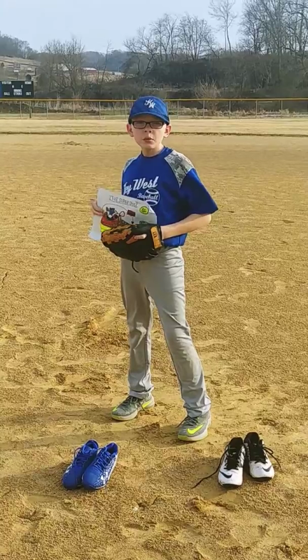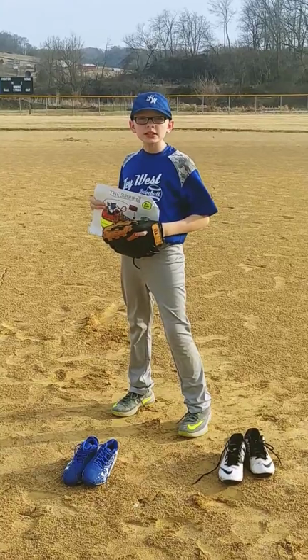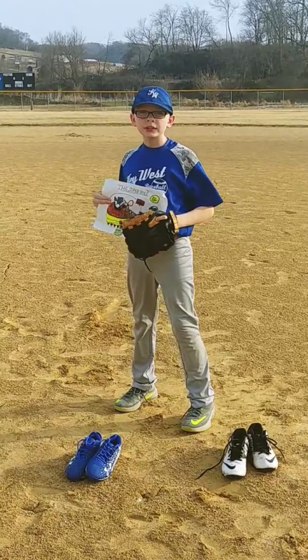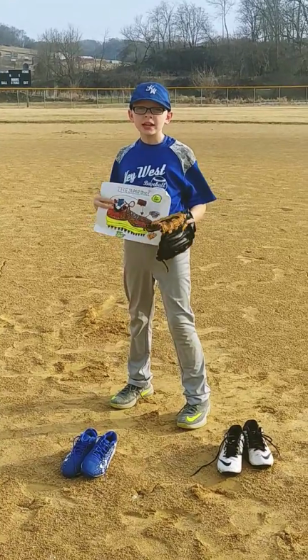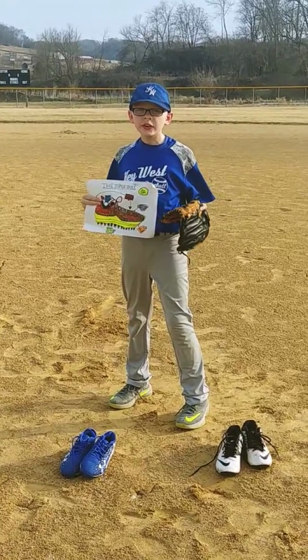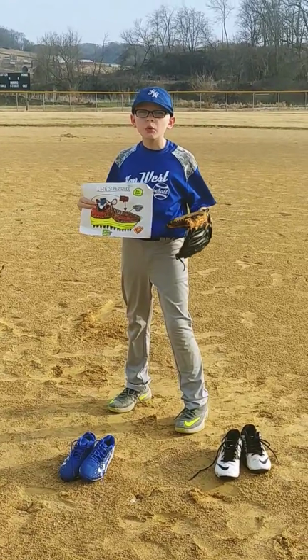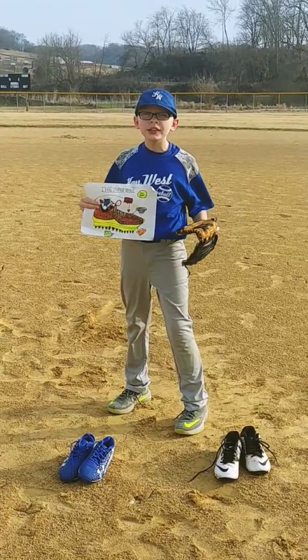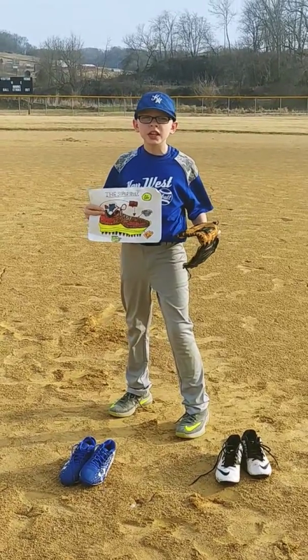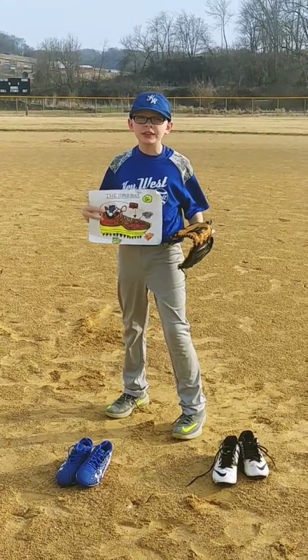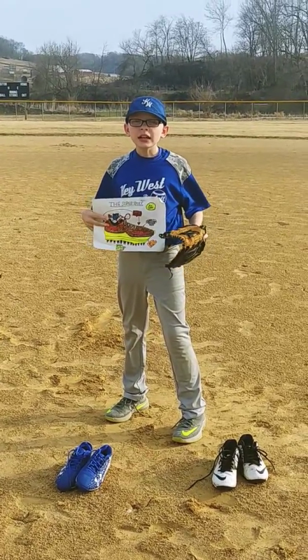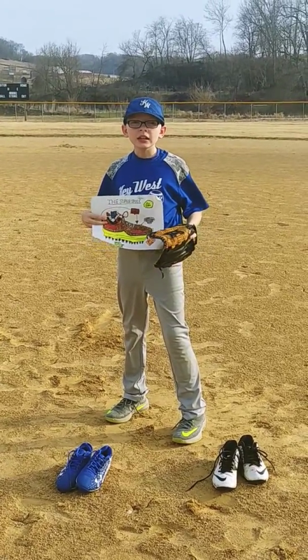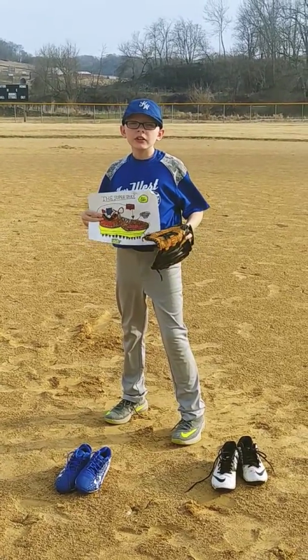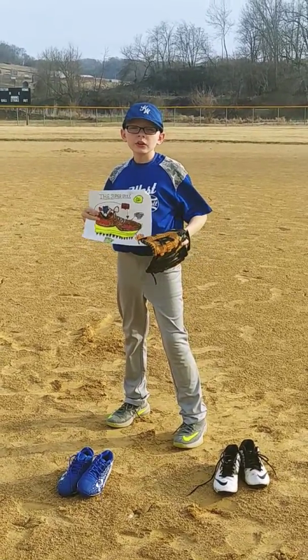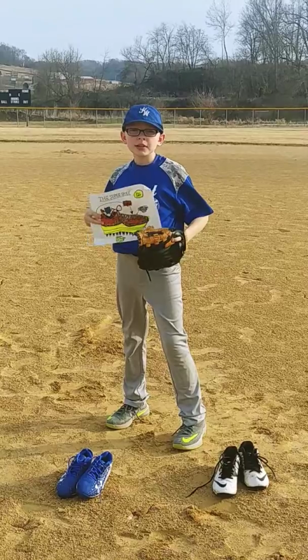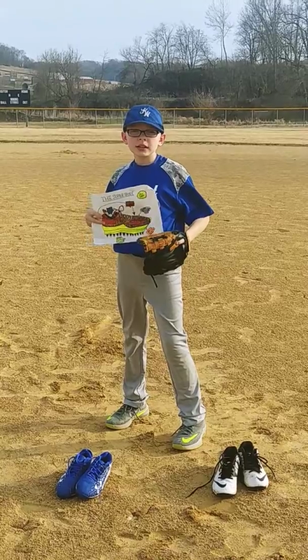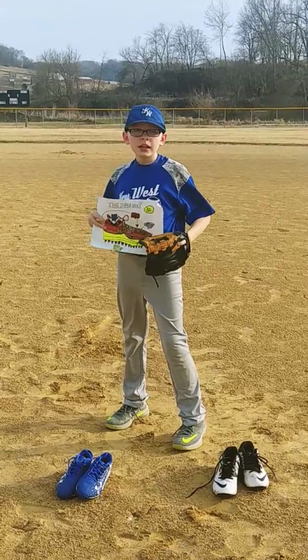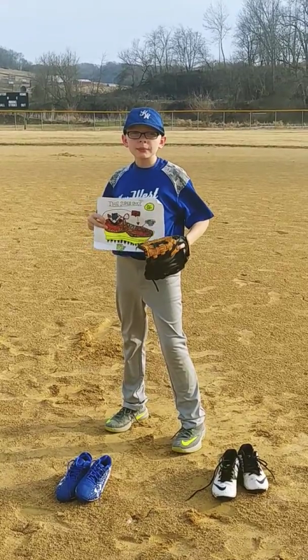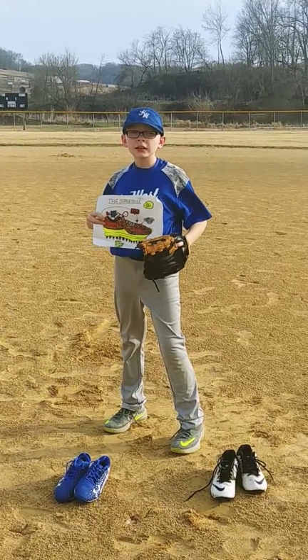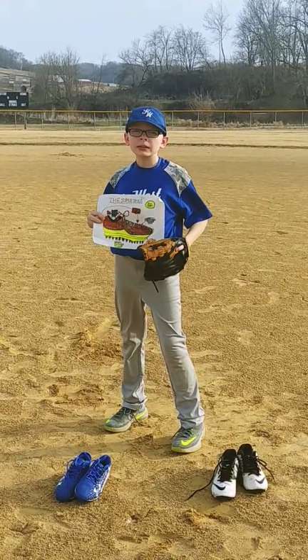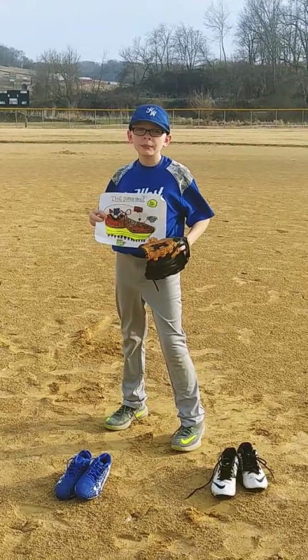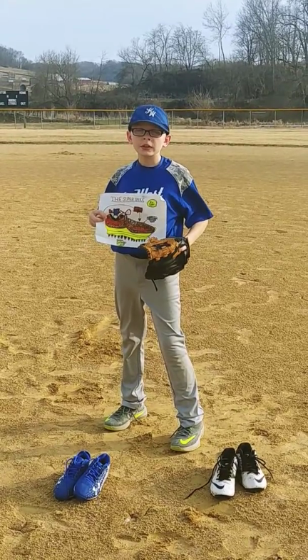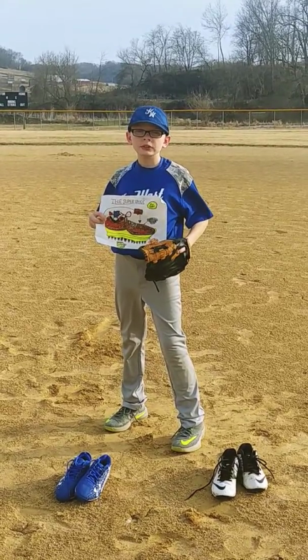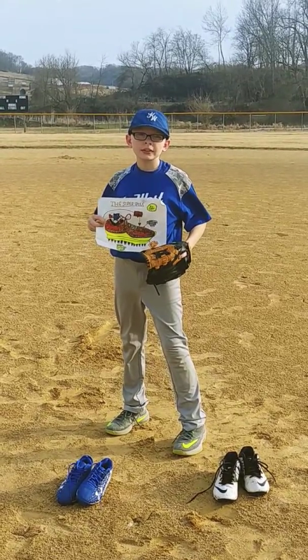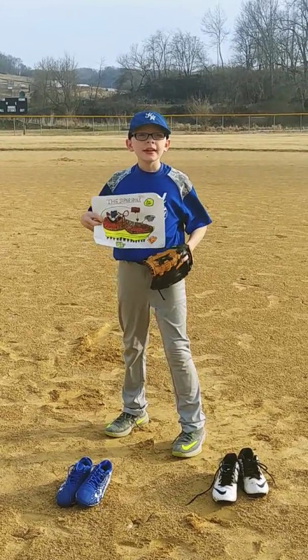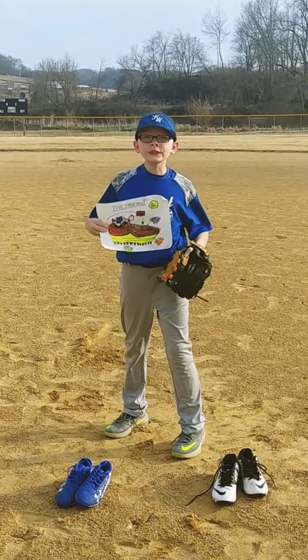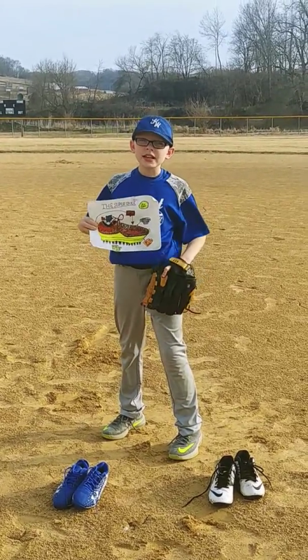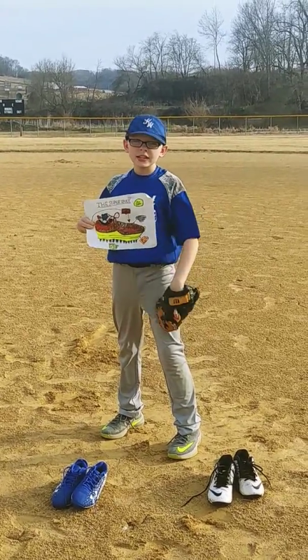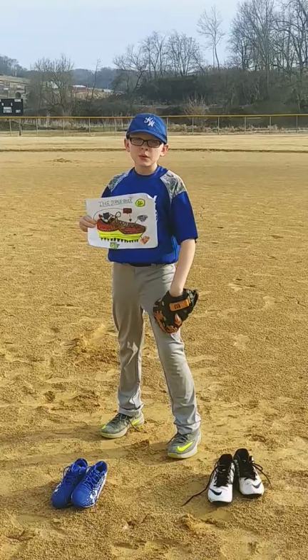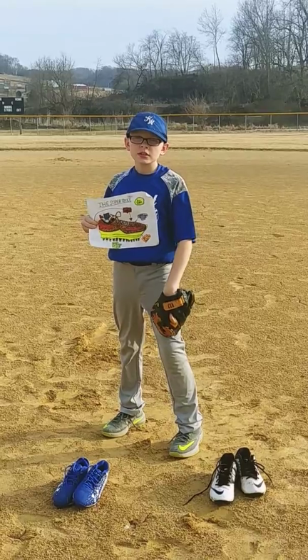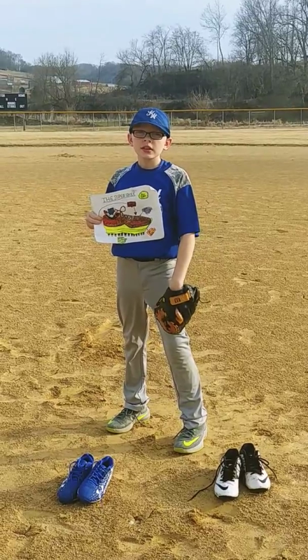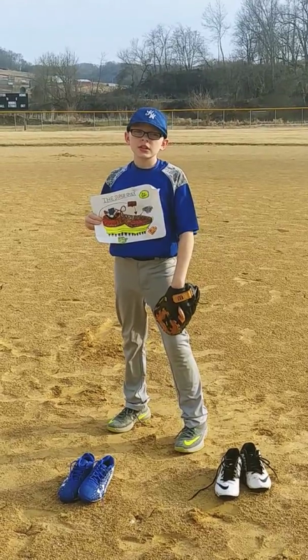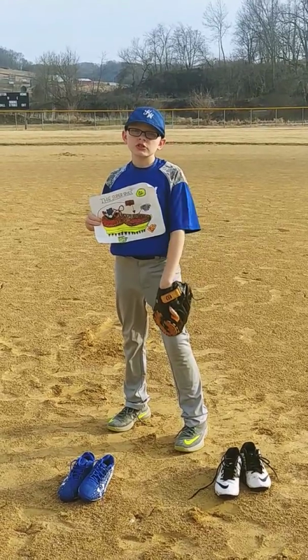Well, this type of cleat has fur and a warm heater inside of it, and there are little springs in the bottom of the cleat that make you jump higher than you ever imagined. If you said yes to any of these questions, then today's your choice.